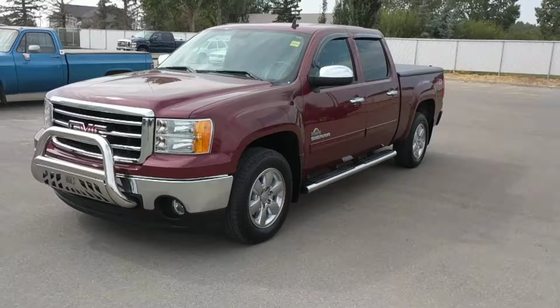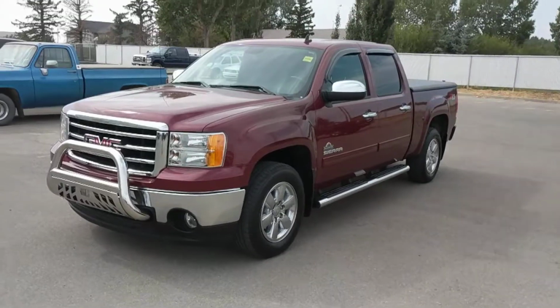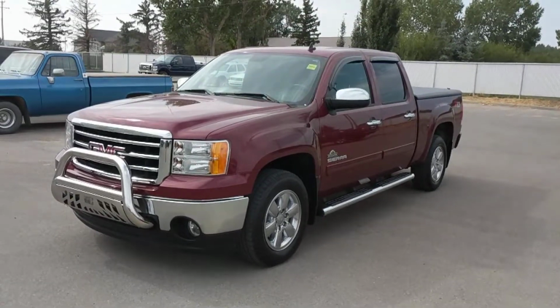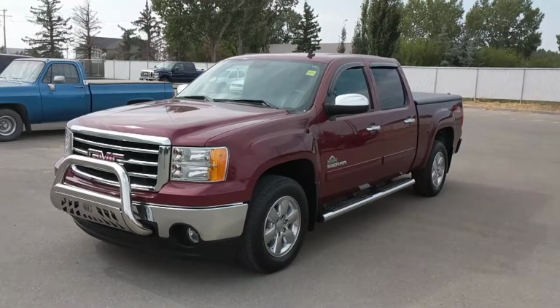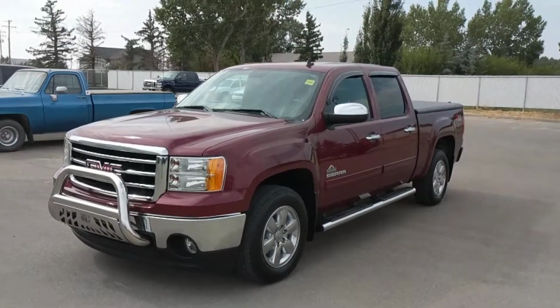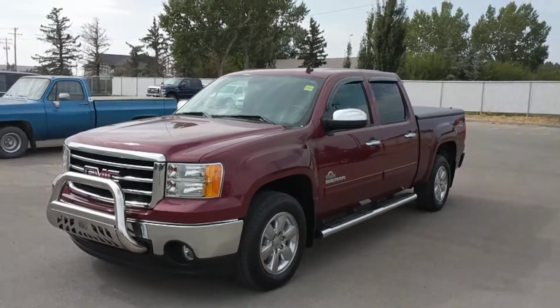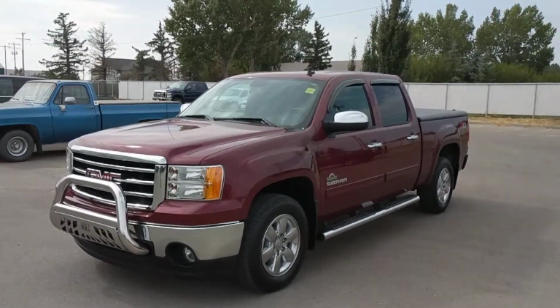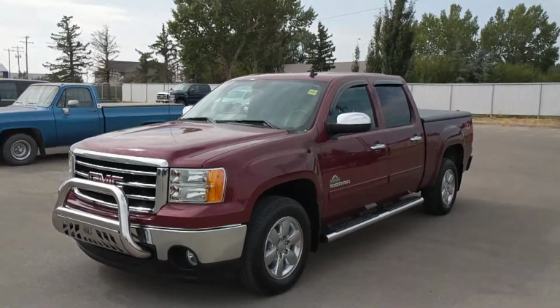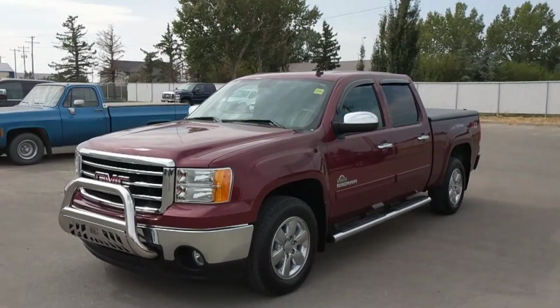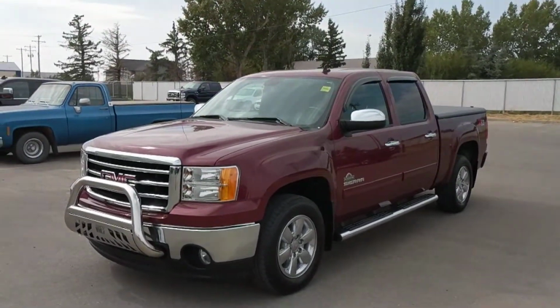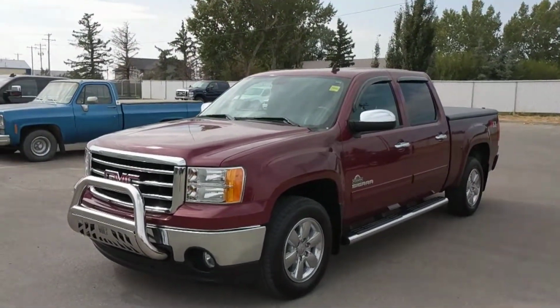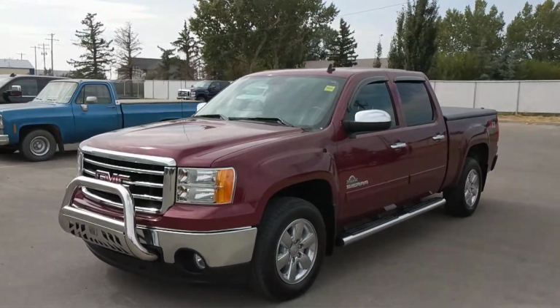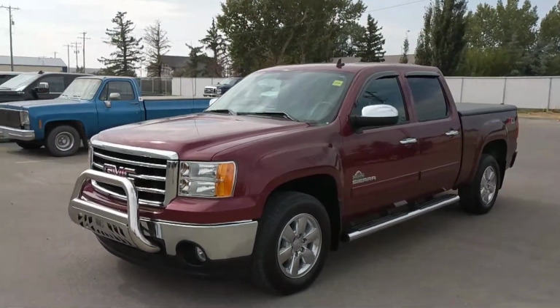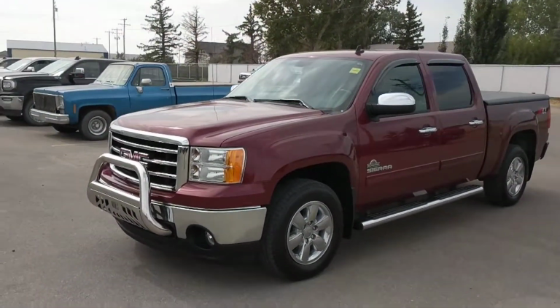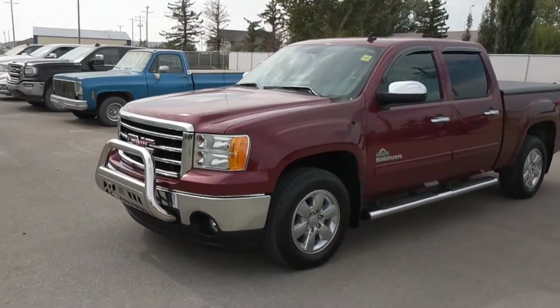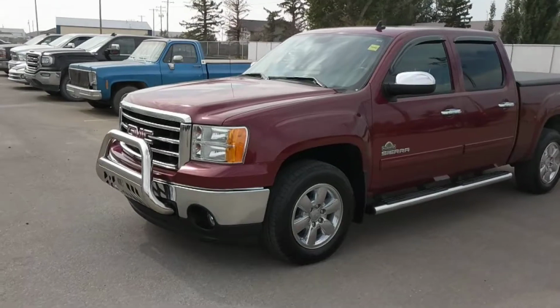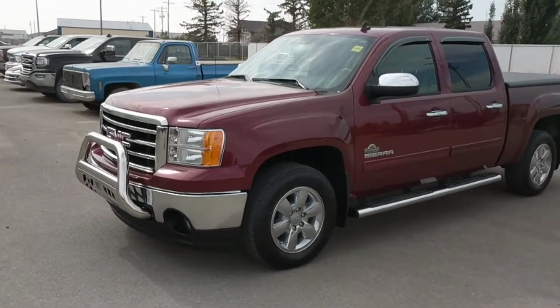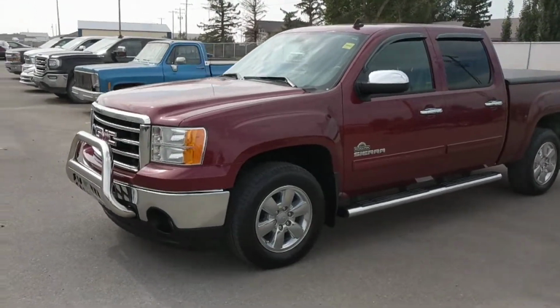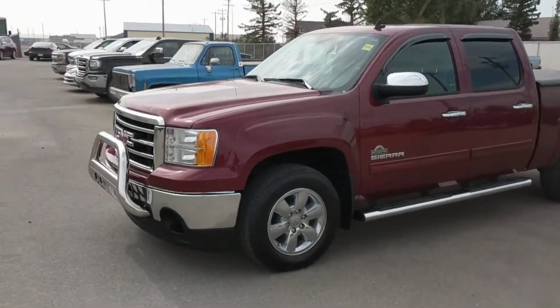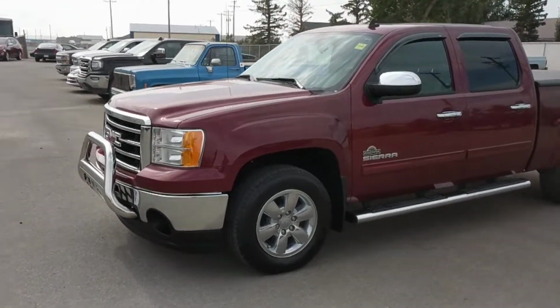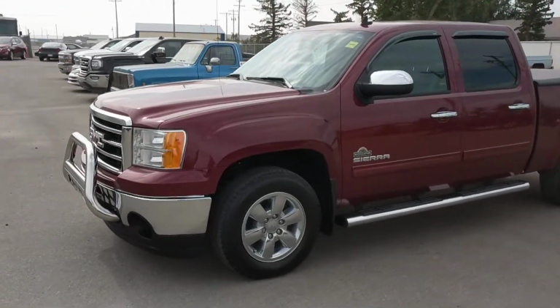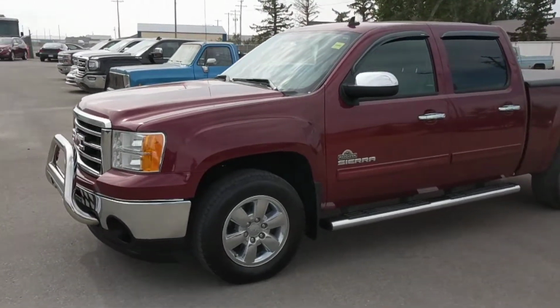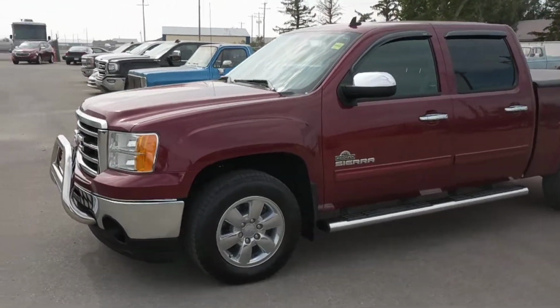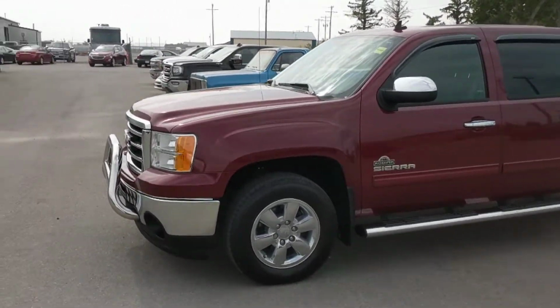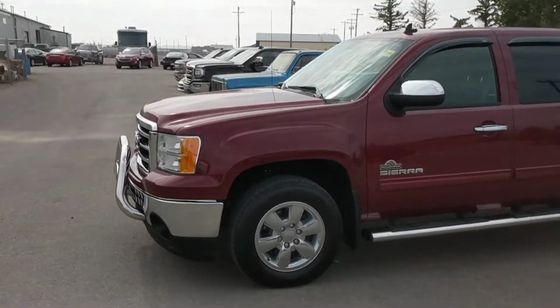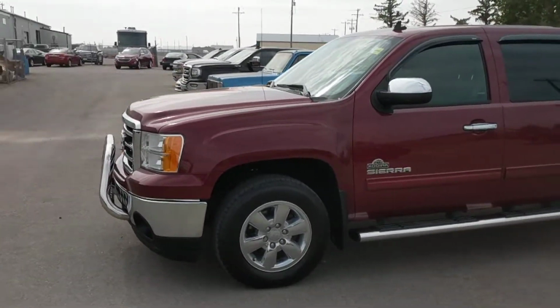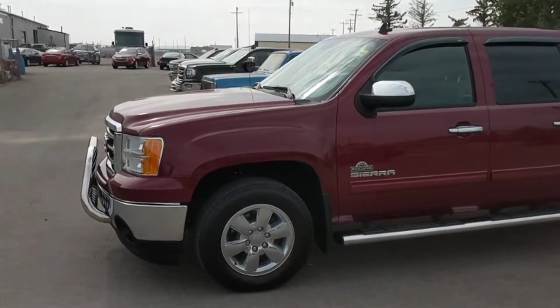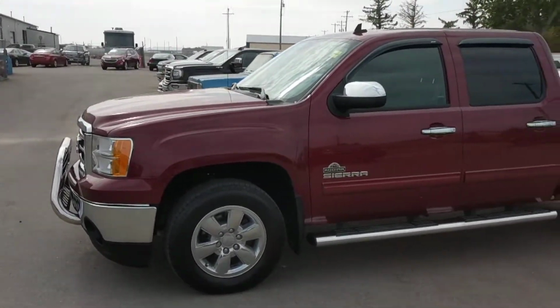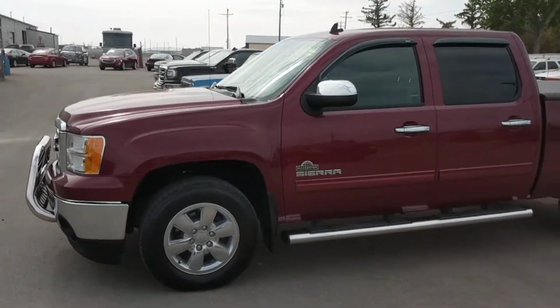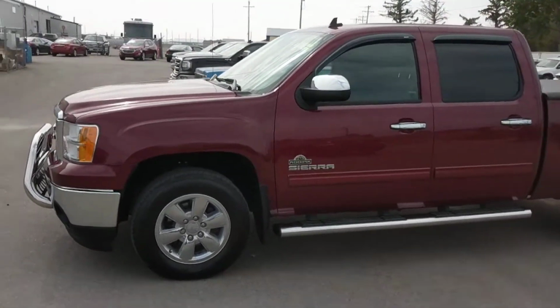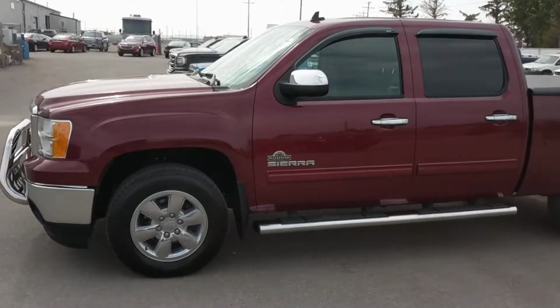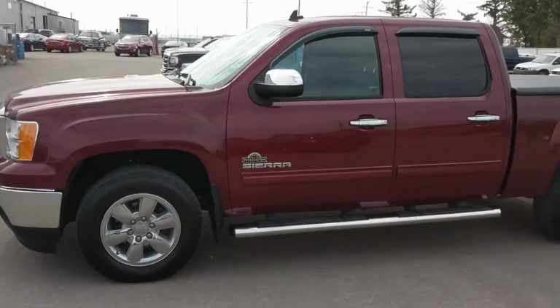It is a great day here at Davis Chevrolet in Claresholm, Alberta. Today we are looking at stock number 142132. It is a 2013 GMC Sierra 1500.